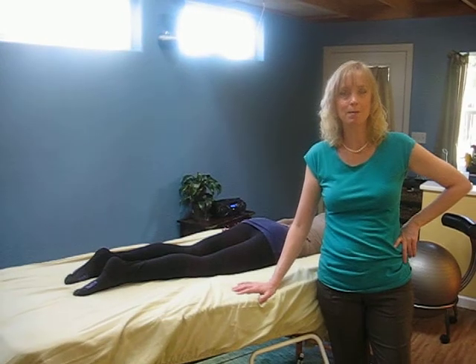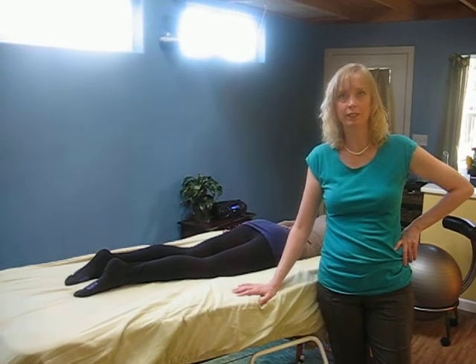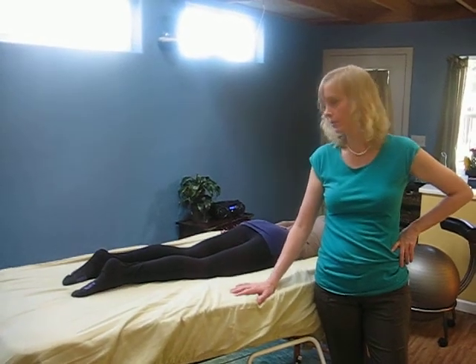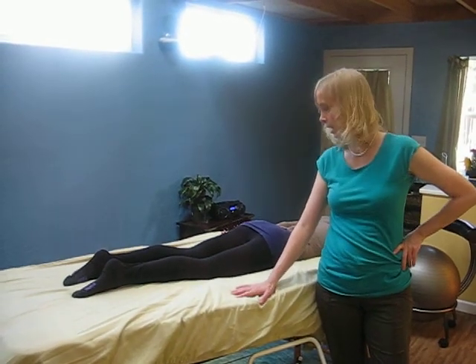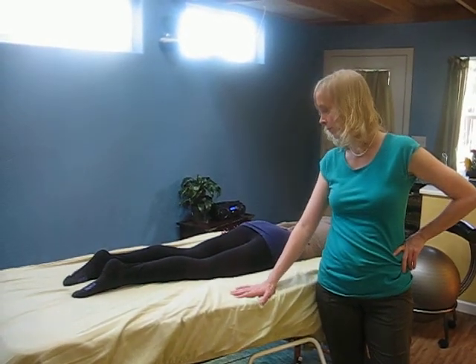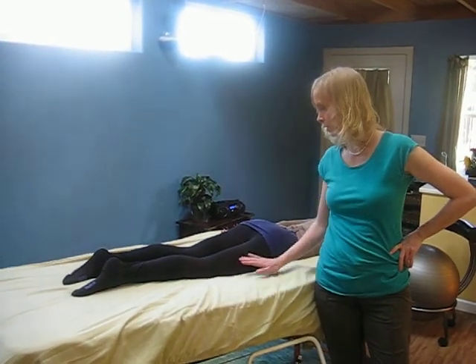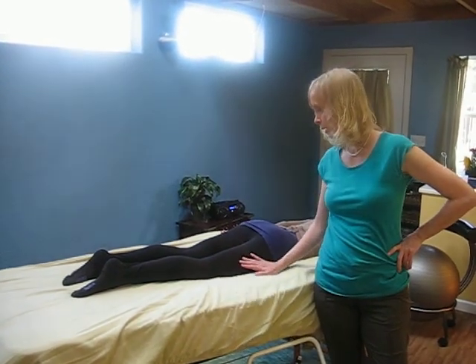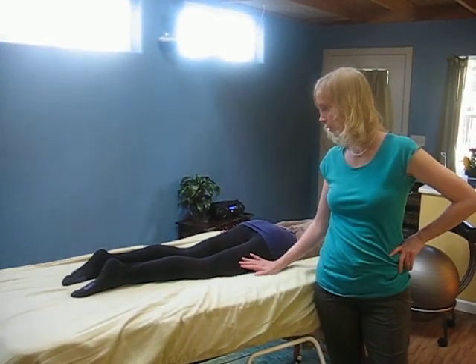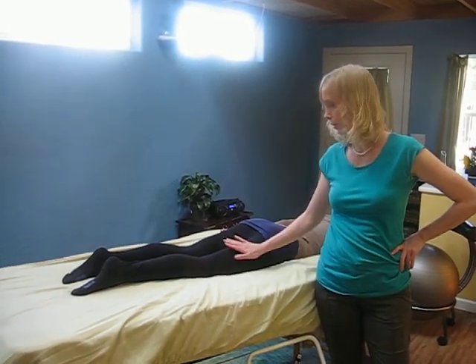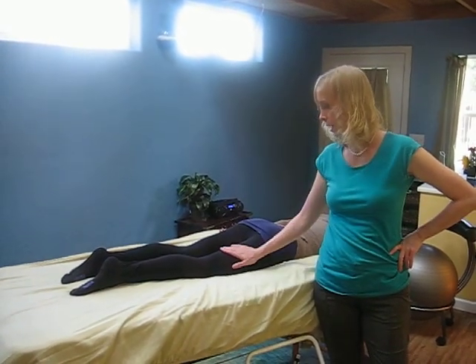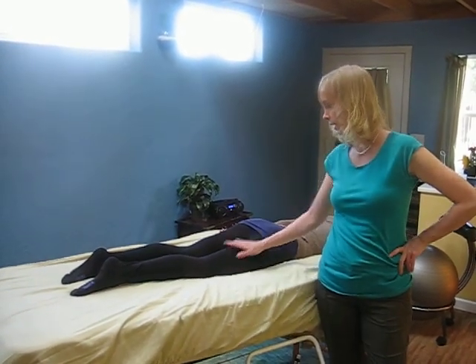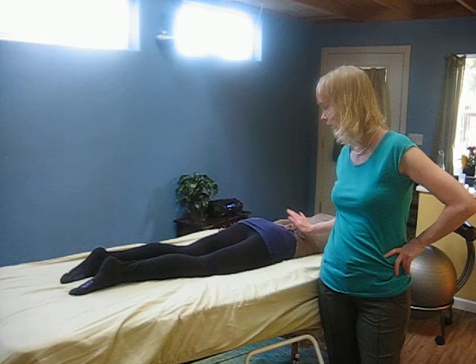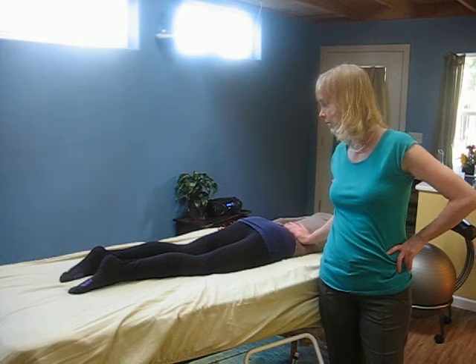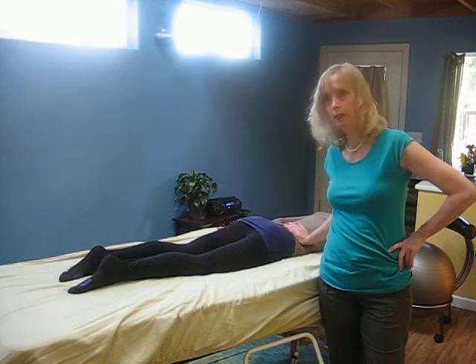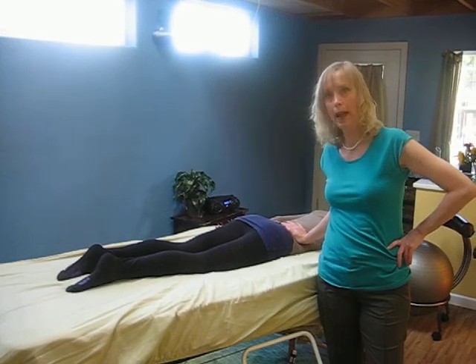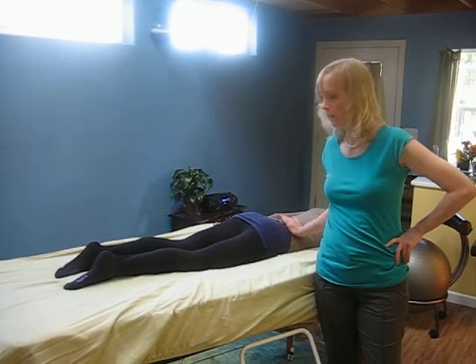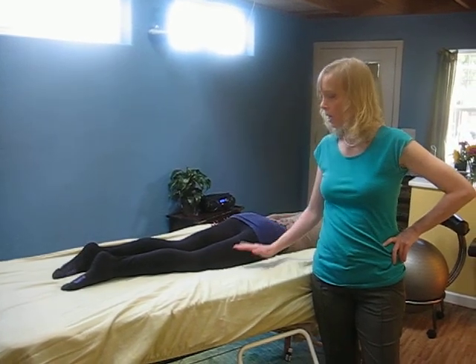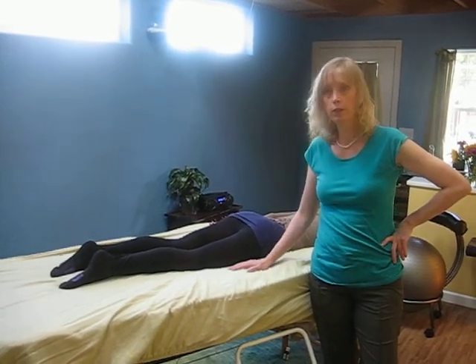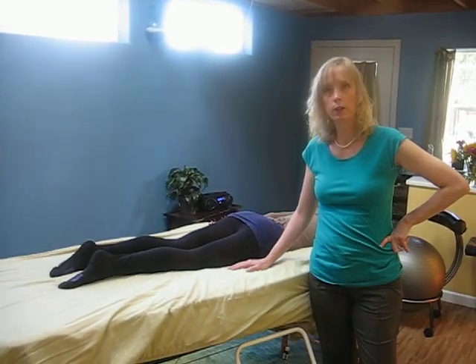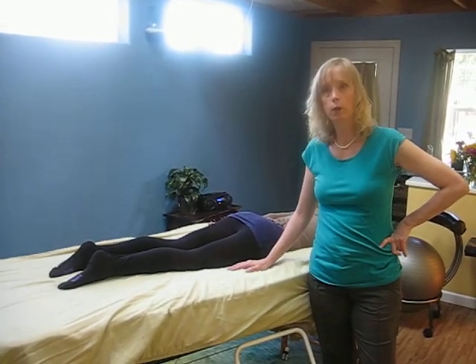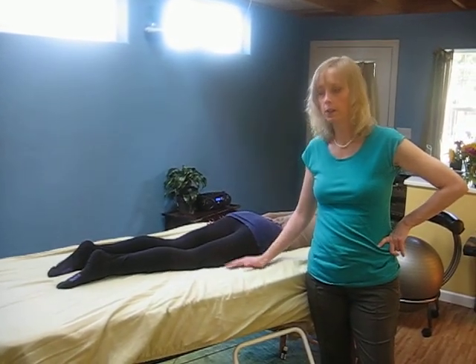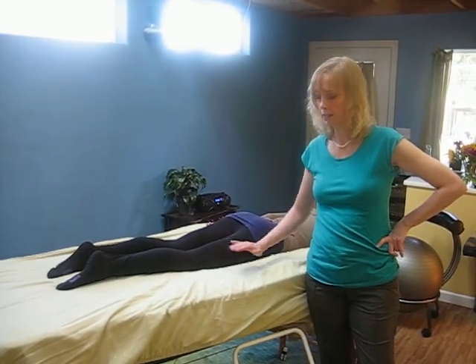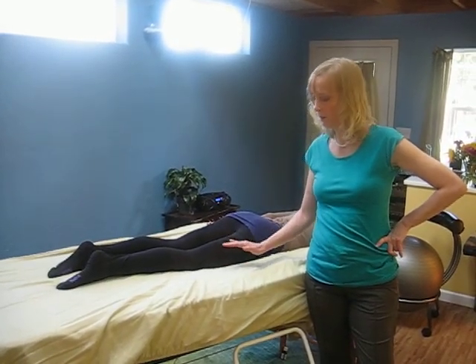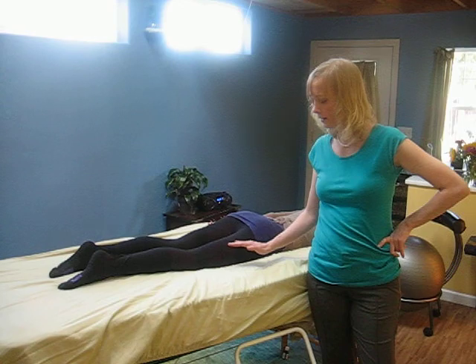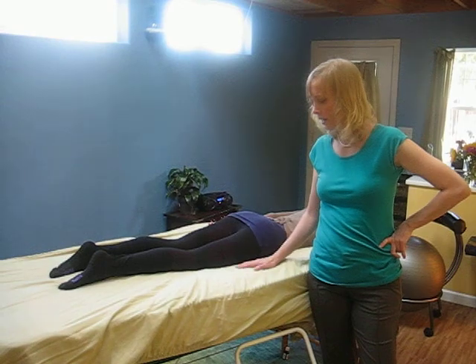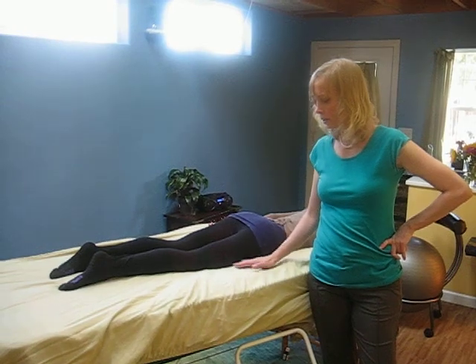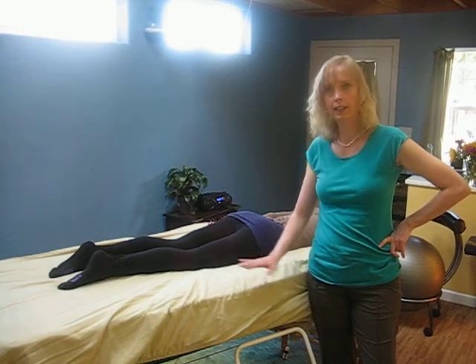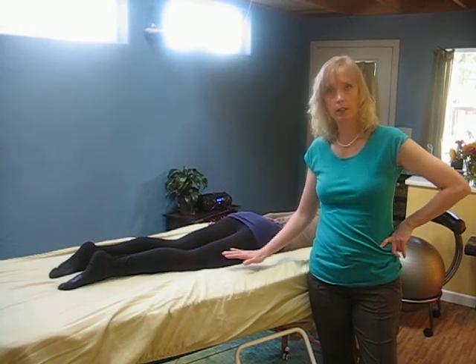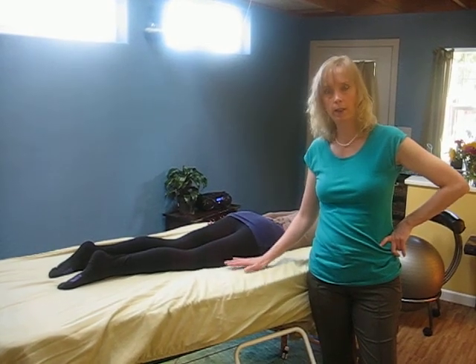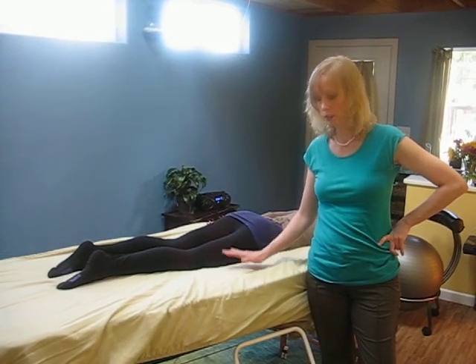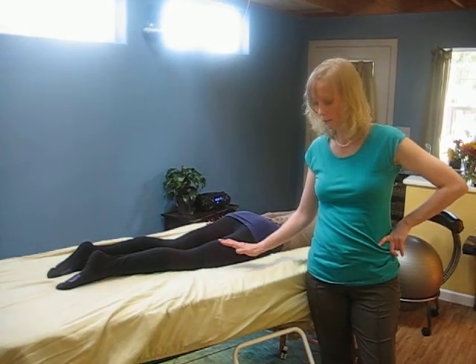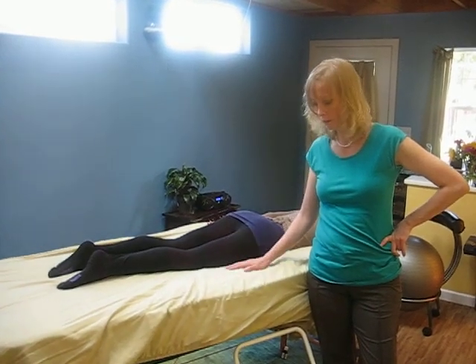Hamstring release, which is super helpful both for the hamstrings and also the lower back. You can either do it on the floor or on the side of the bed. There are a couple of options.